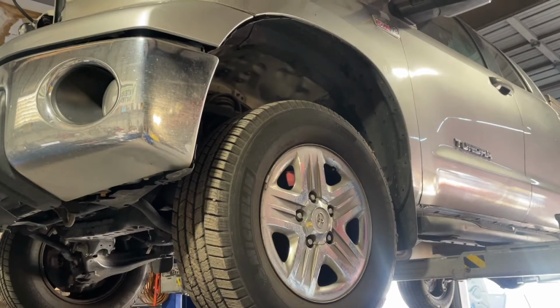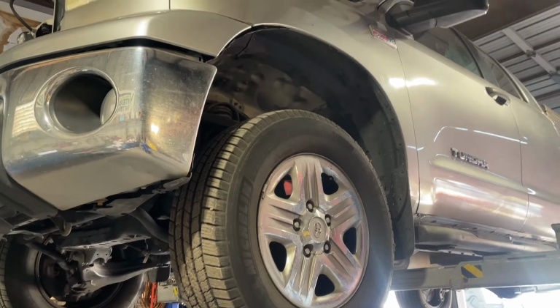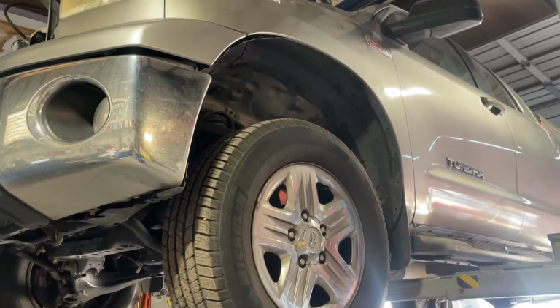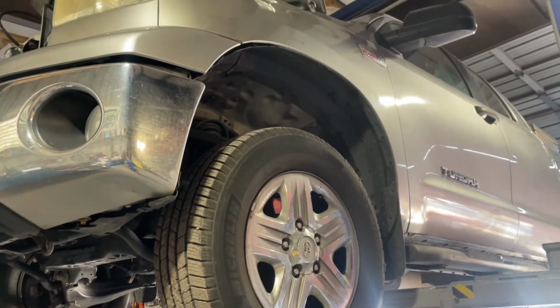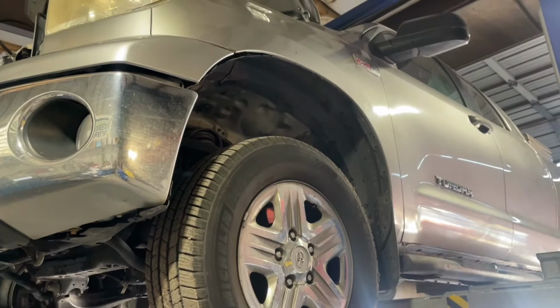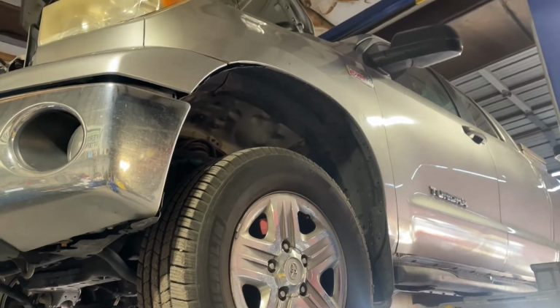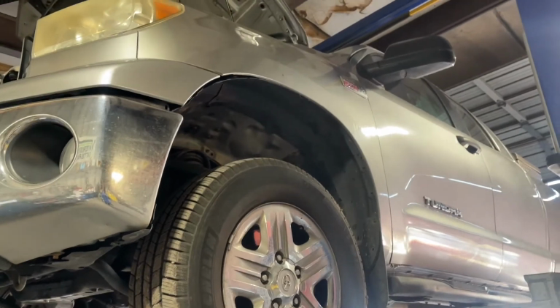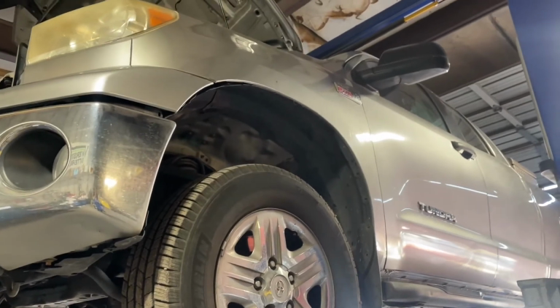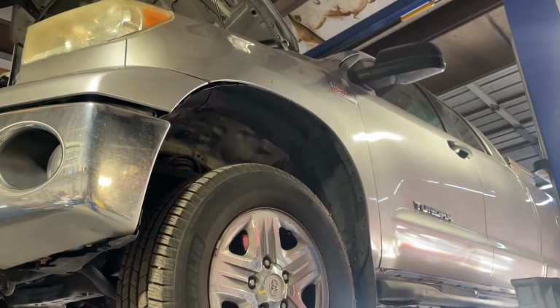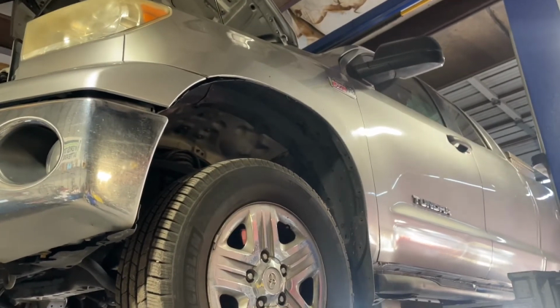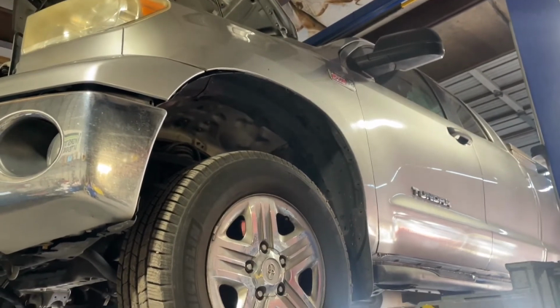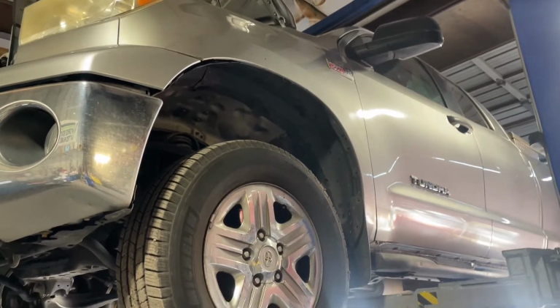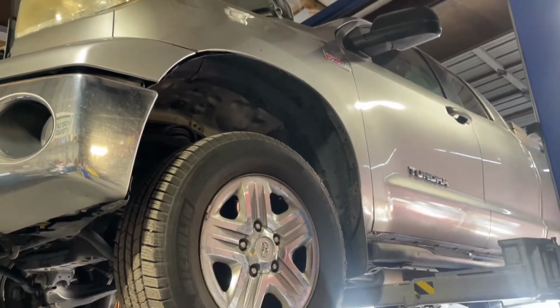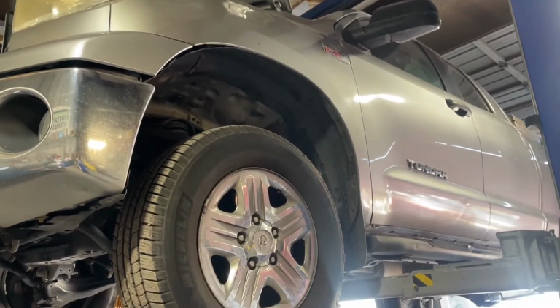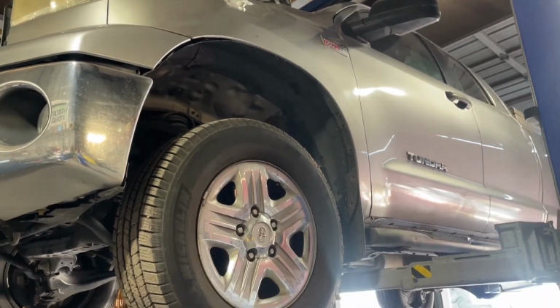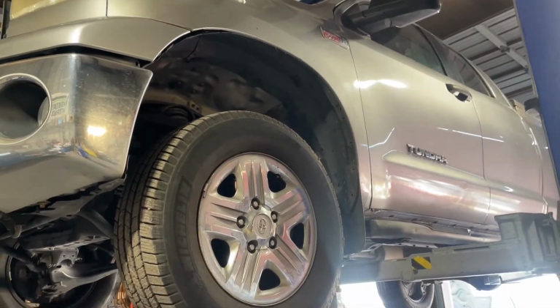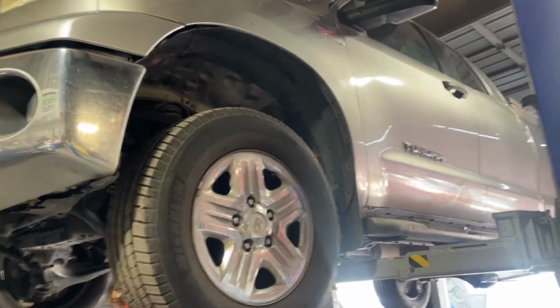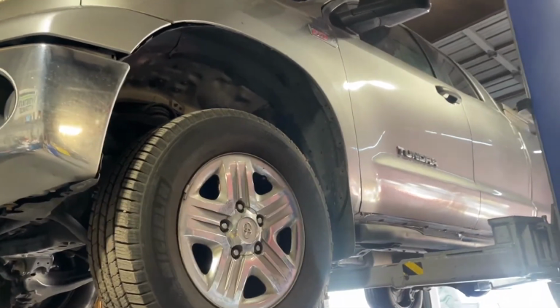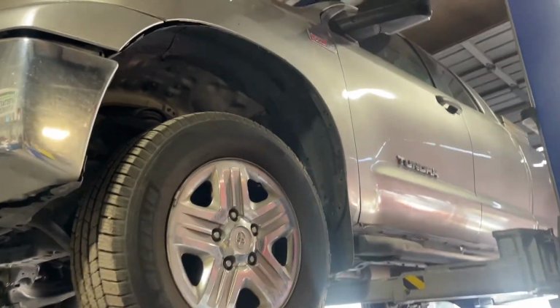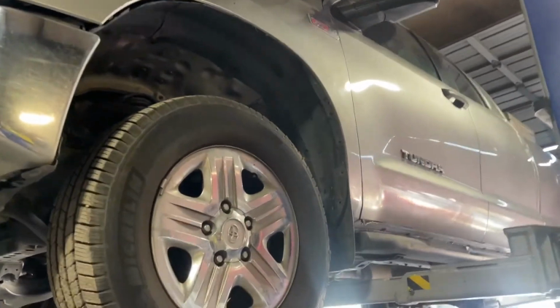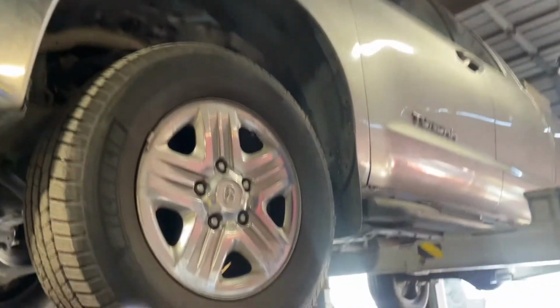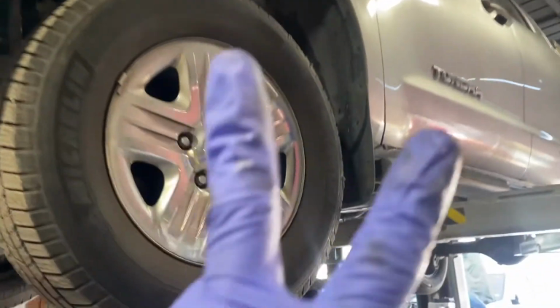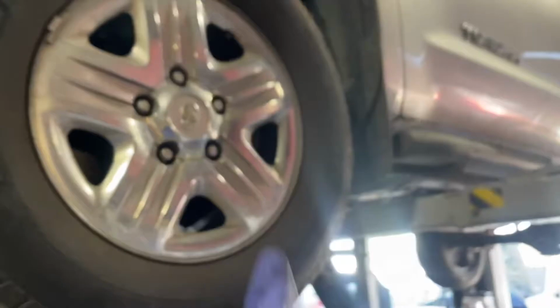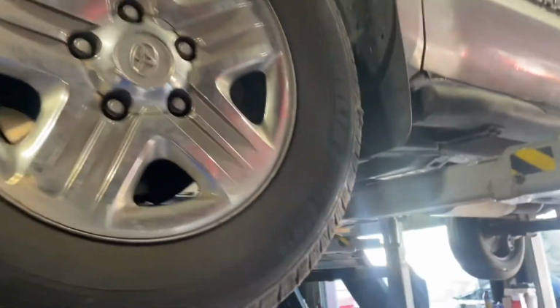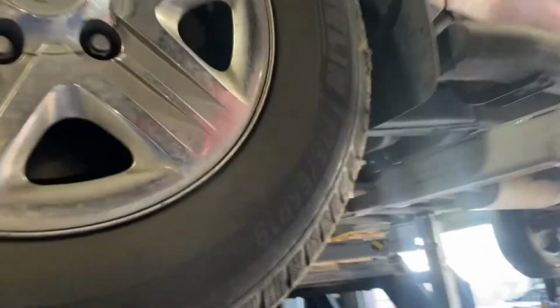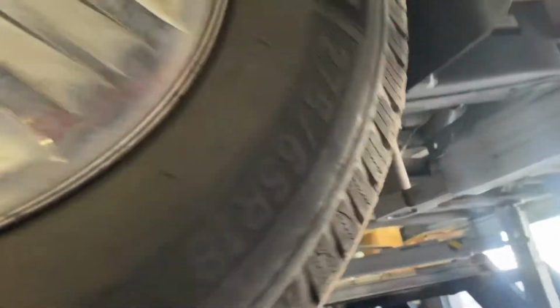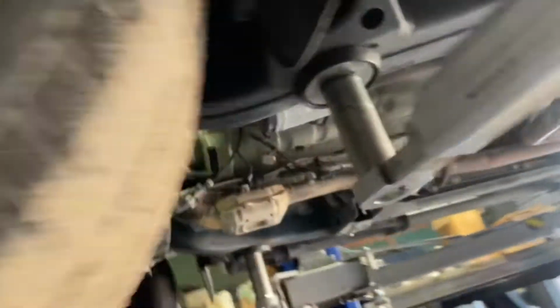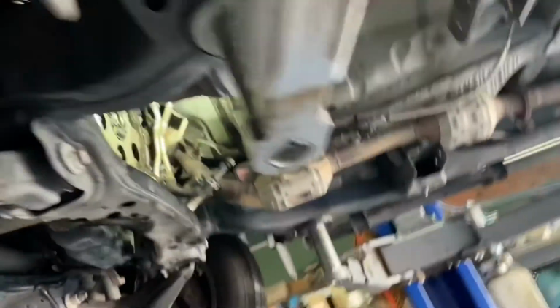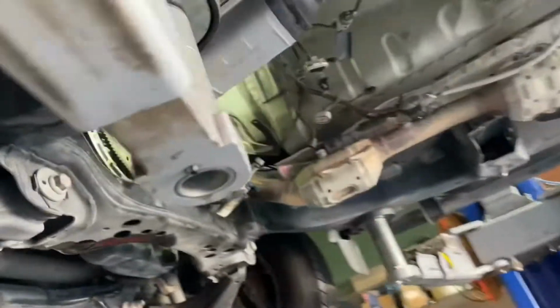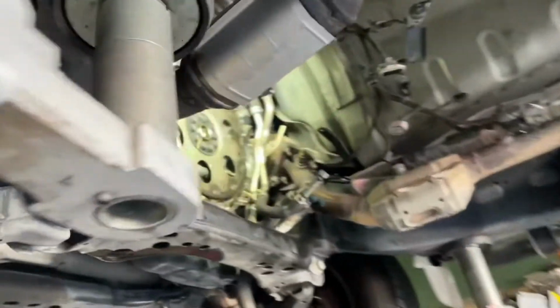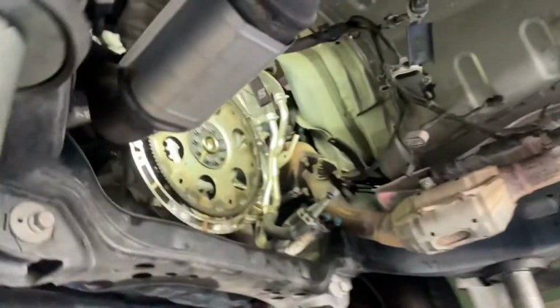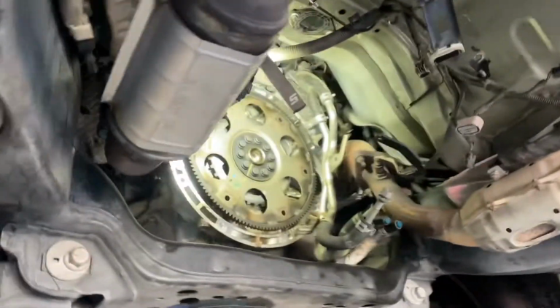Today we have a 2012 Toyota Tundra with a 3UR-FE or 5.7L engine, two-wheel drive. We're doing the rear main seal here.